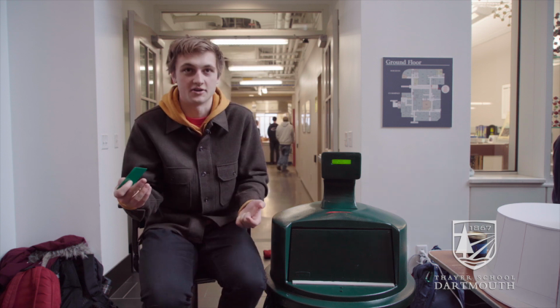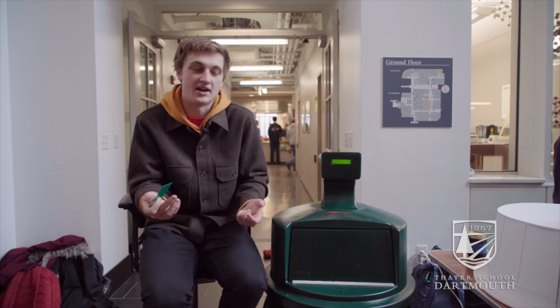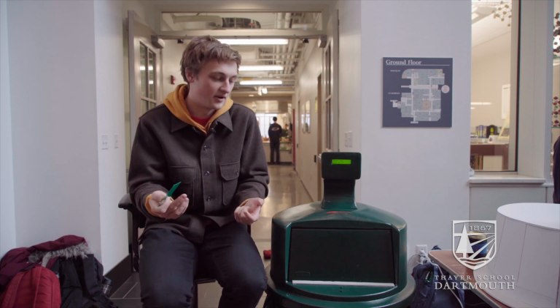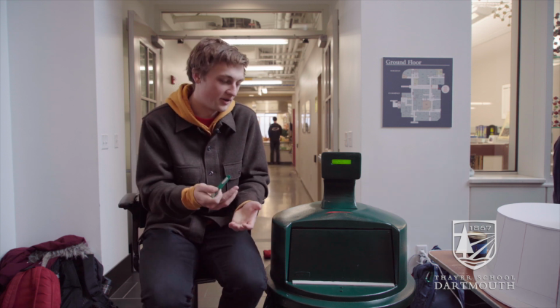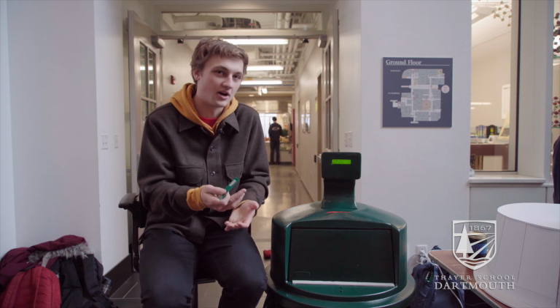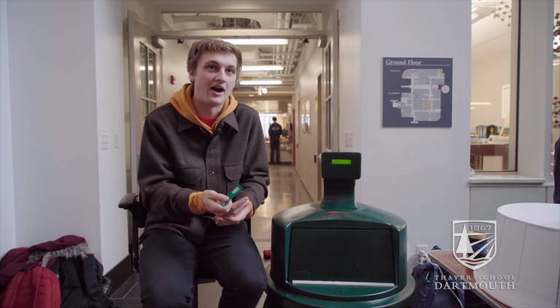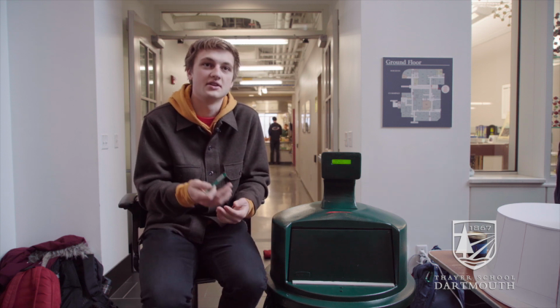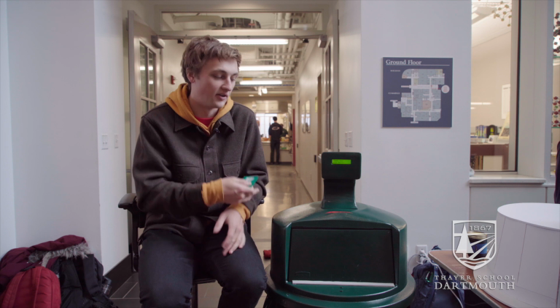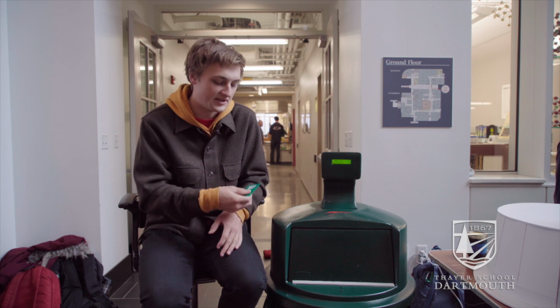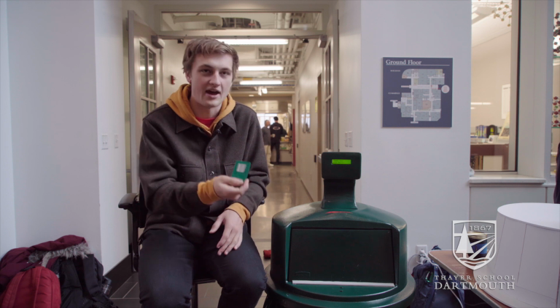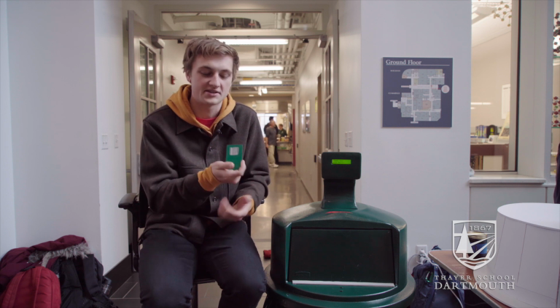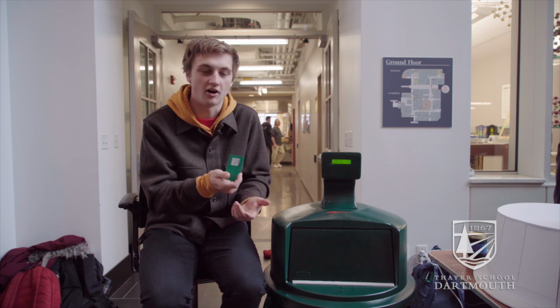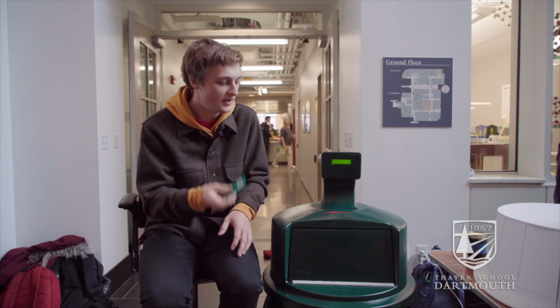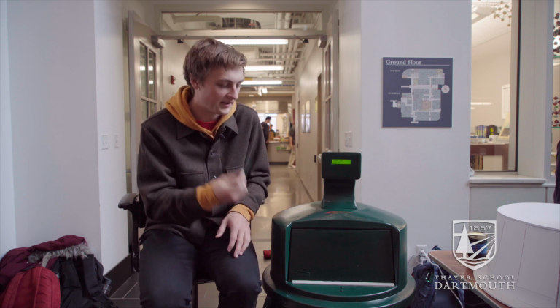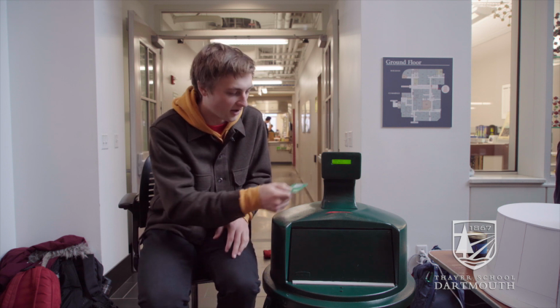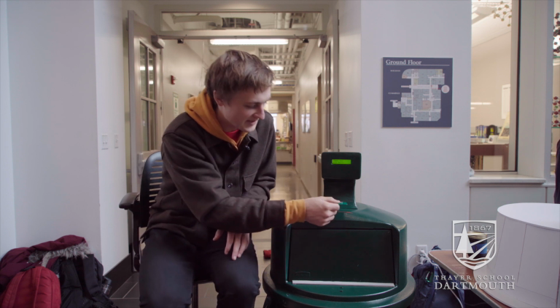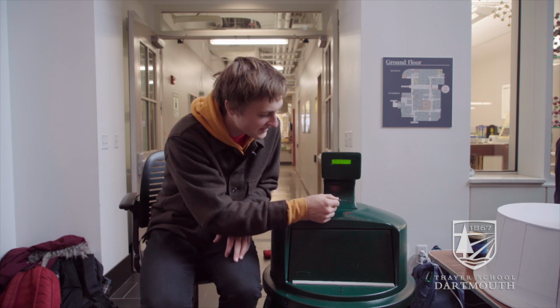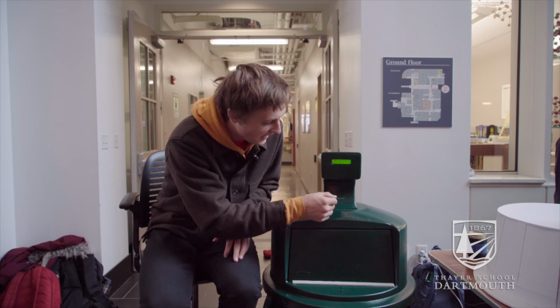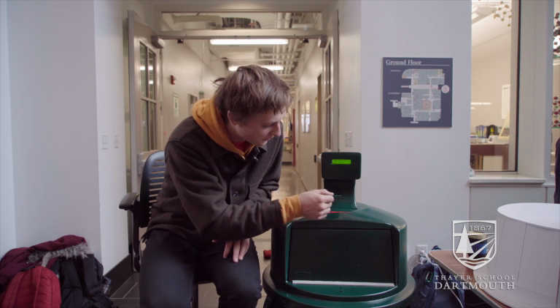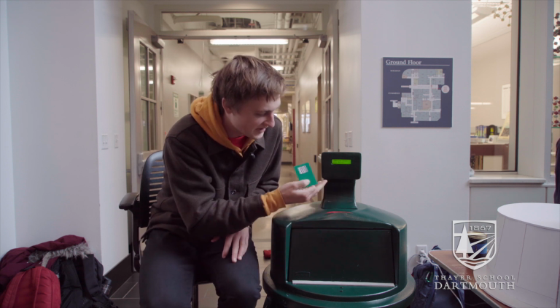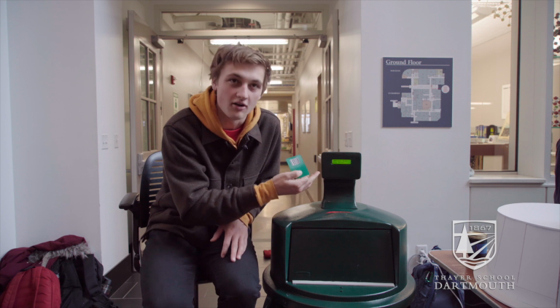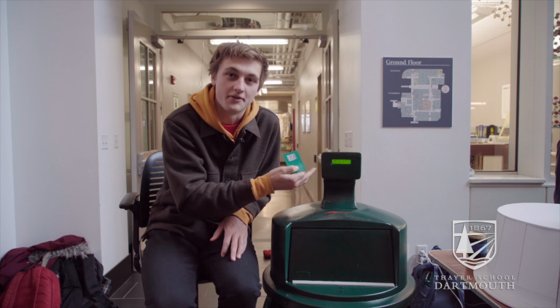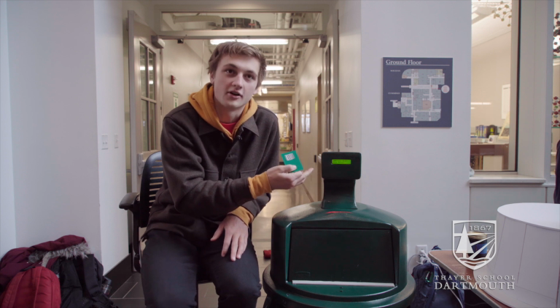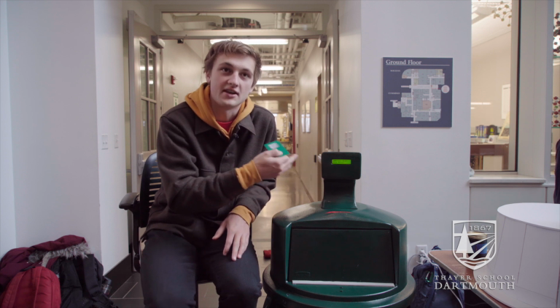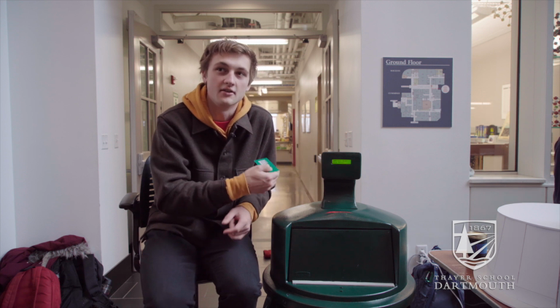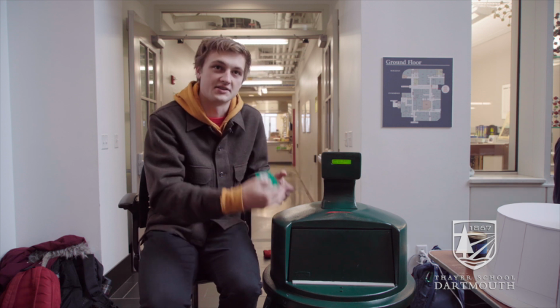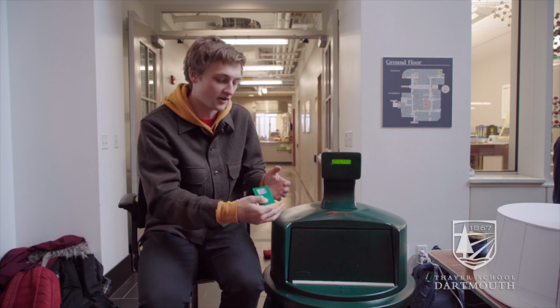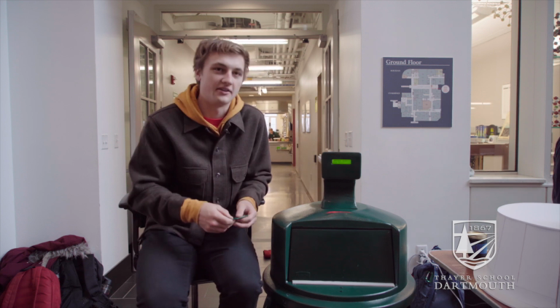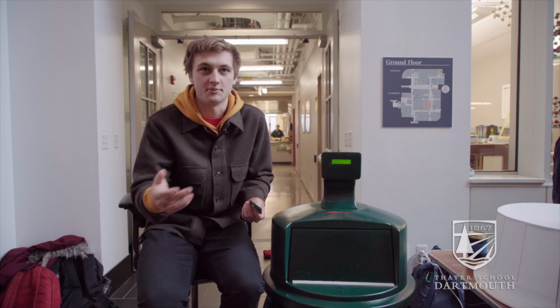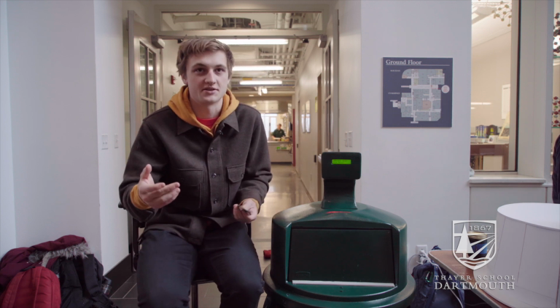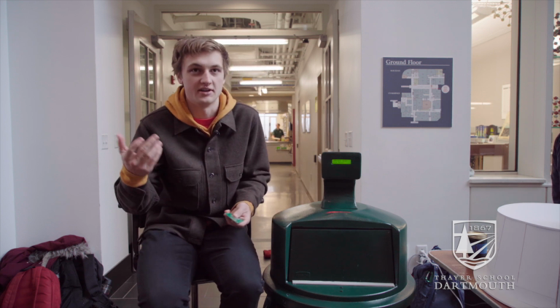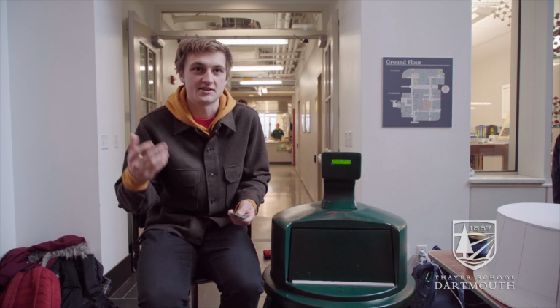A Dartmouth Dining employee would come around to collect these. They would scan a key card, which would reset all of the barcodes in the container, meaning that they could be recirculated easily.